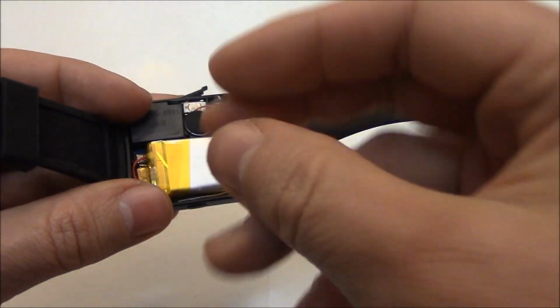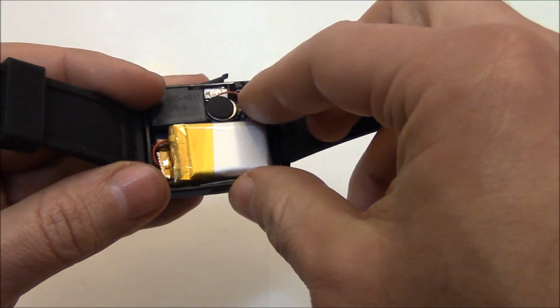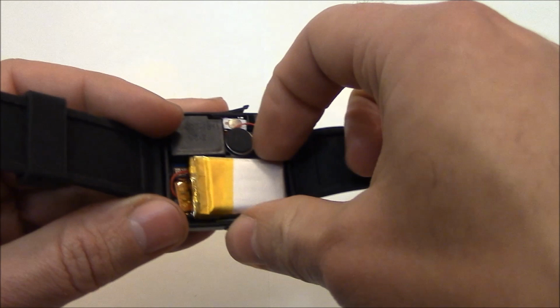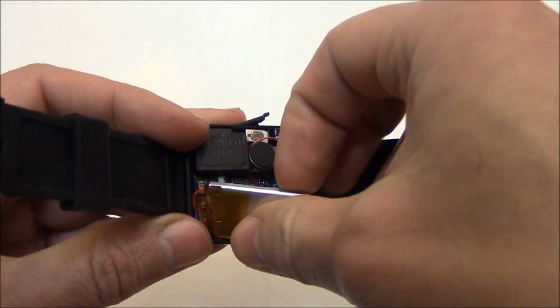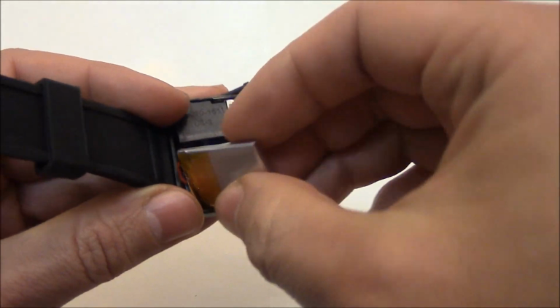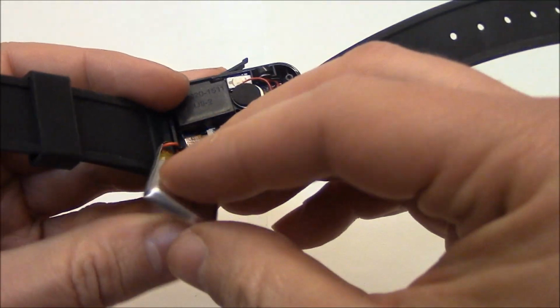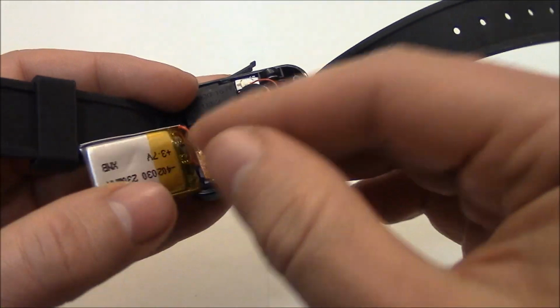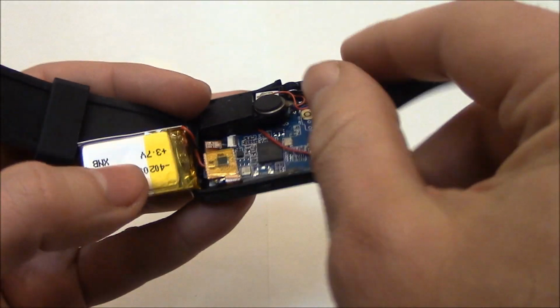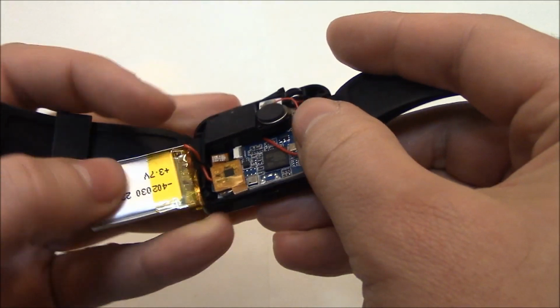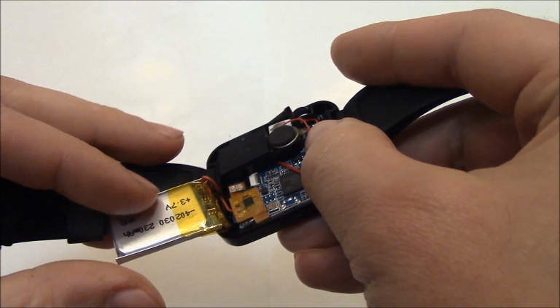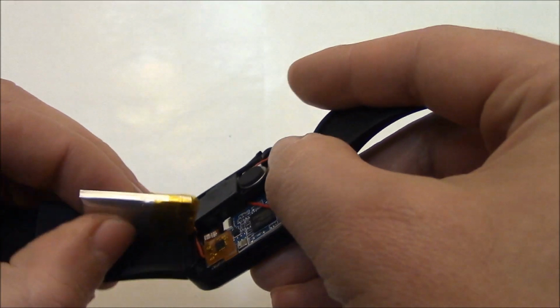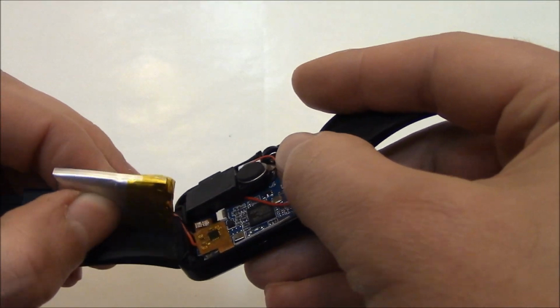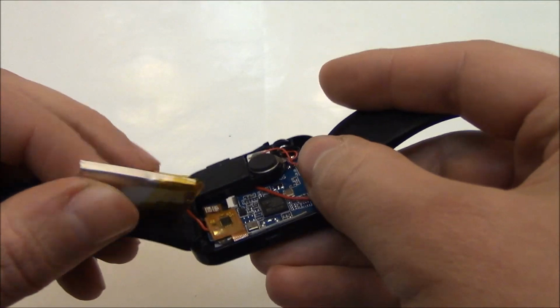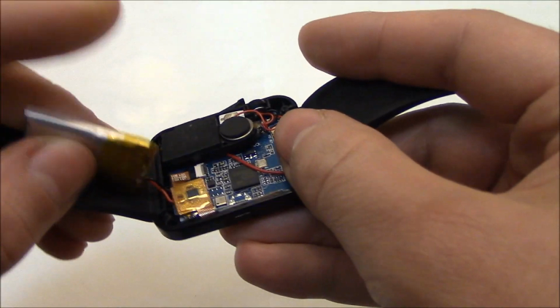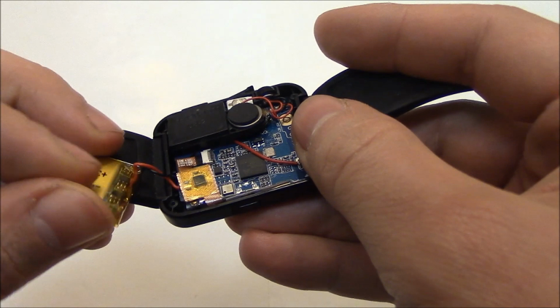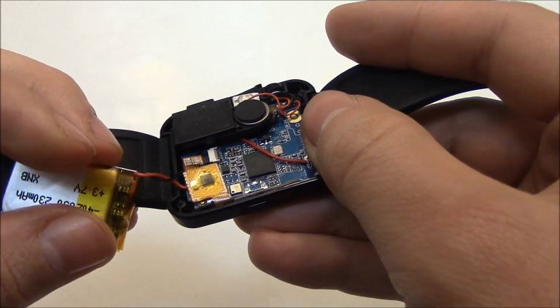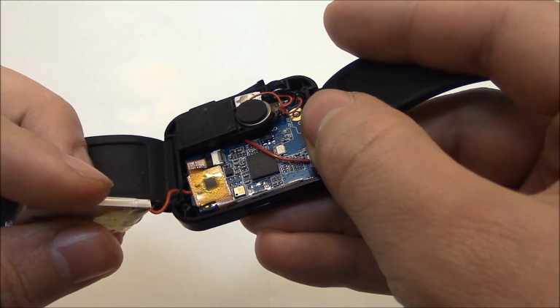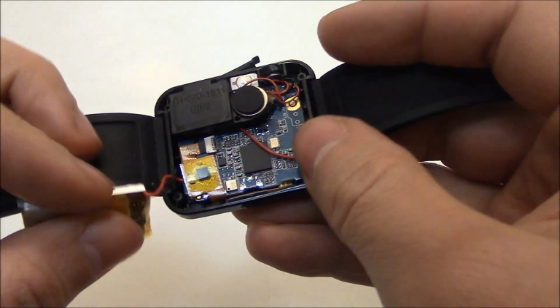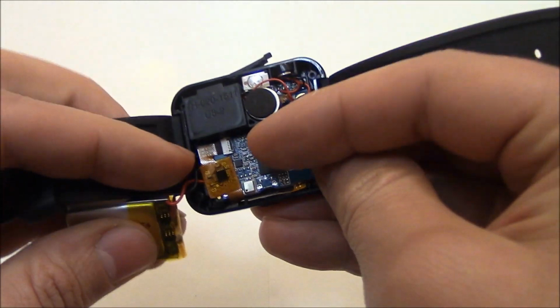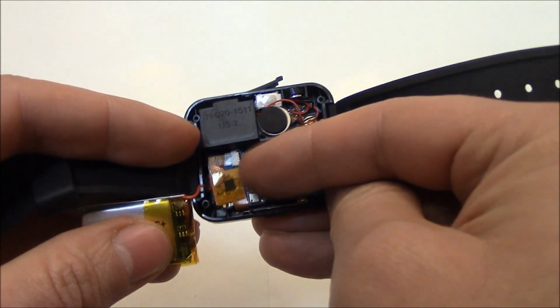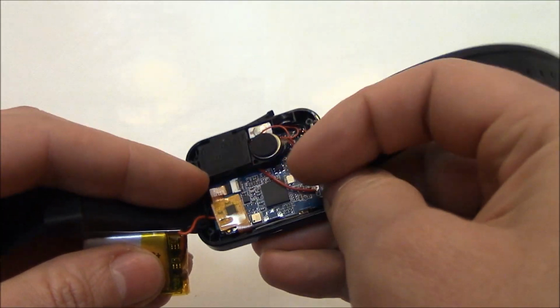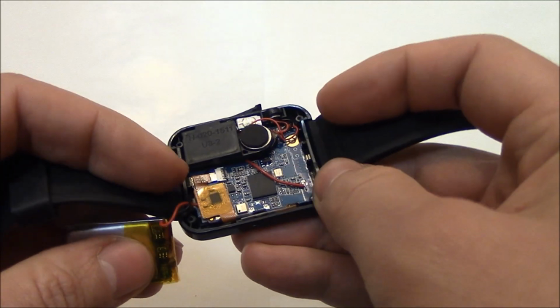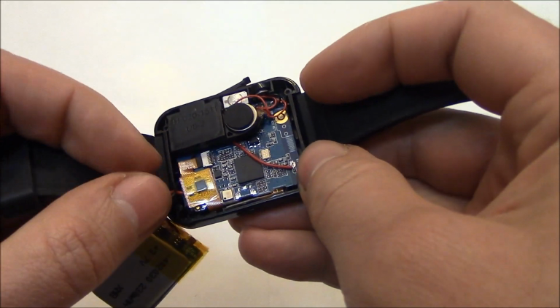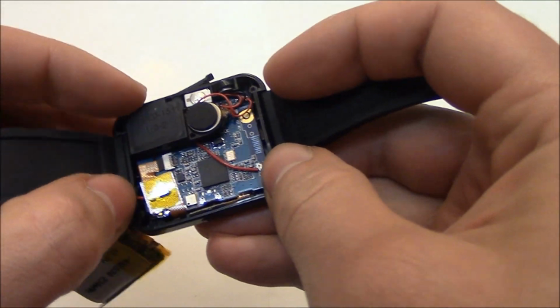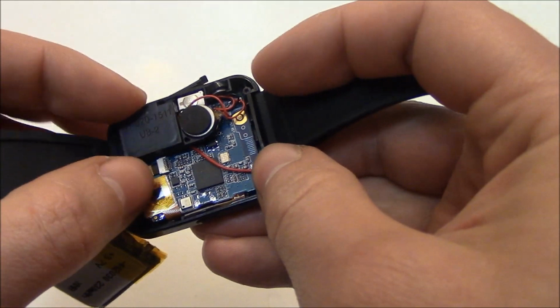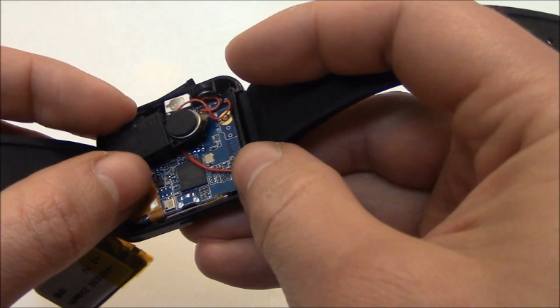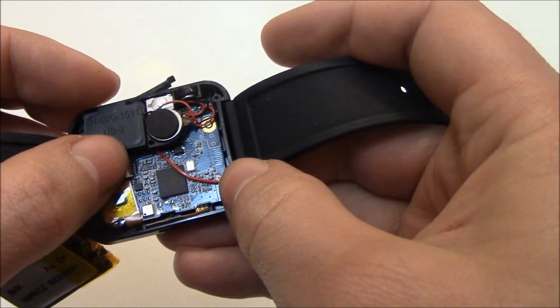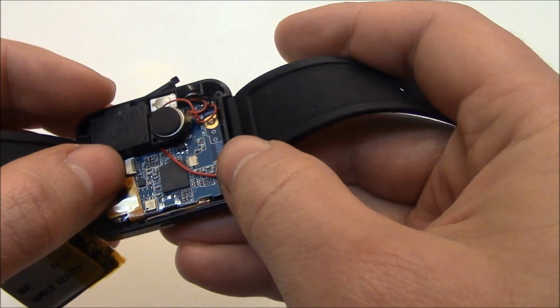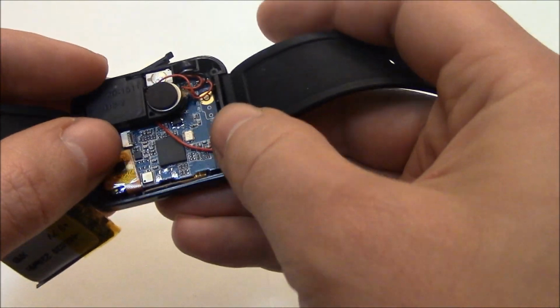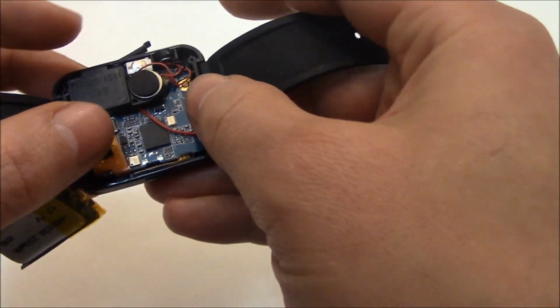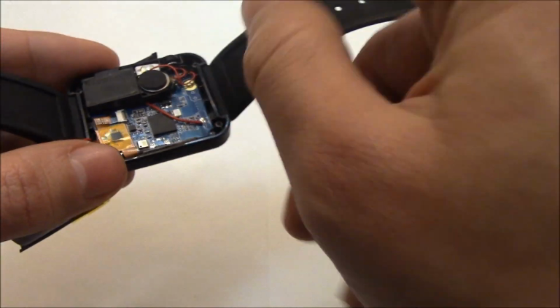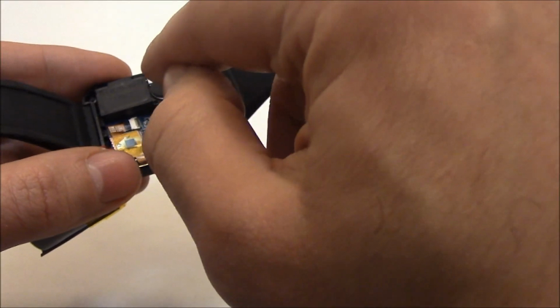Now right here is the battery. This is the speaker.